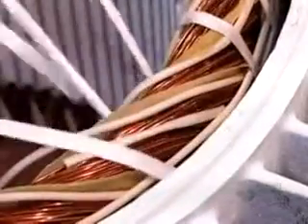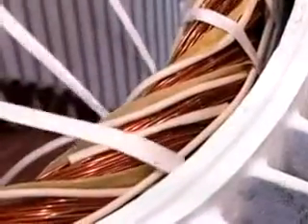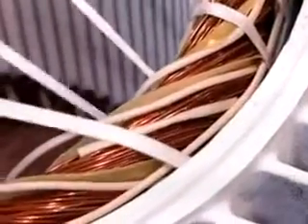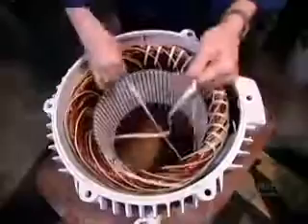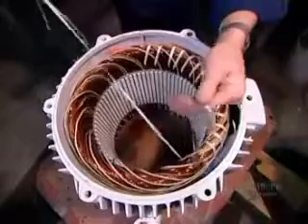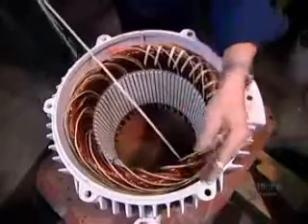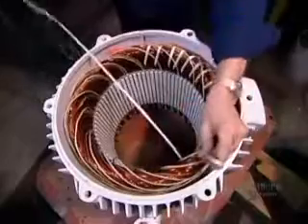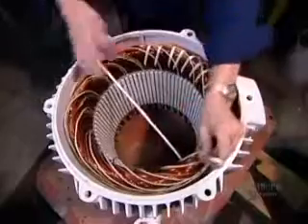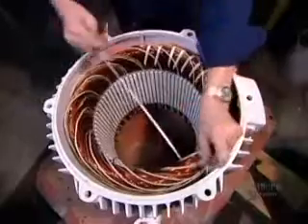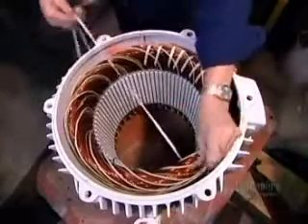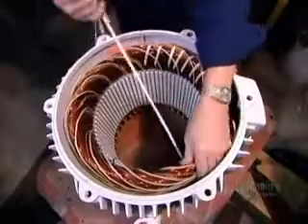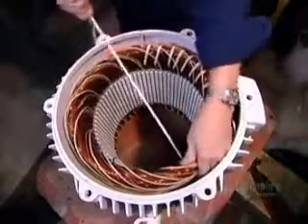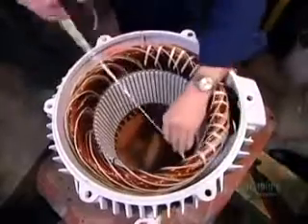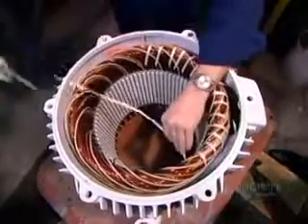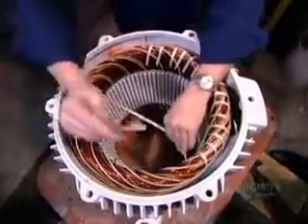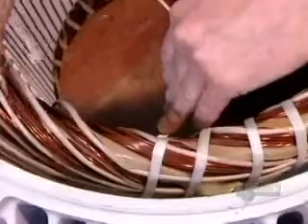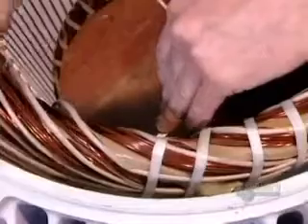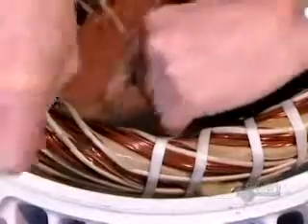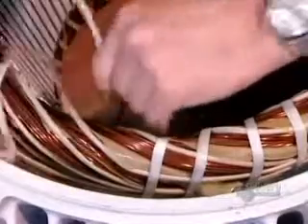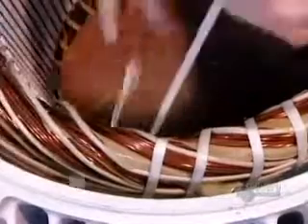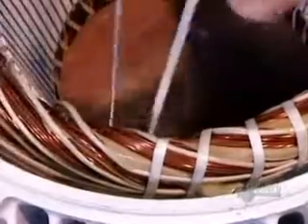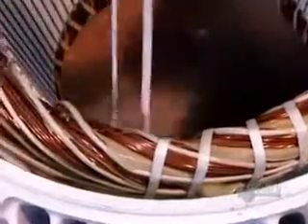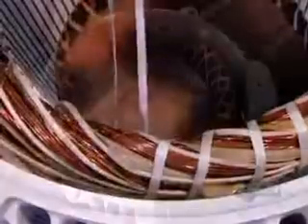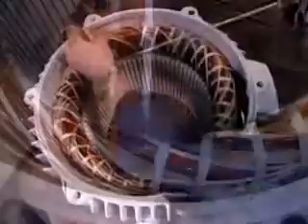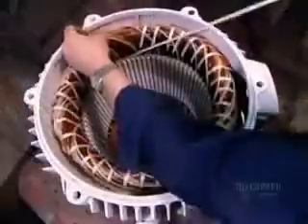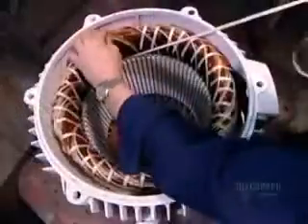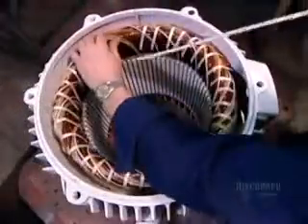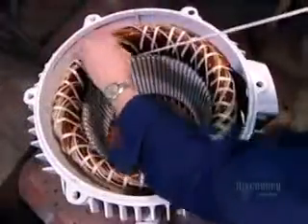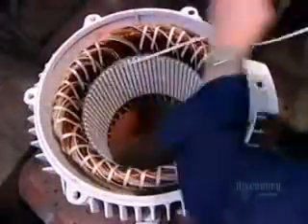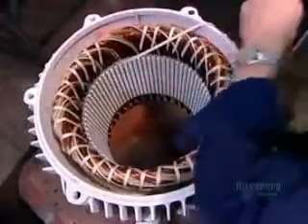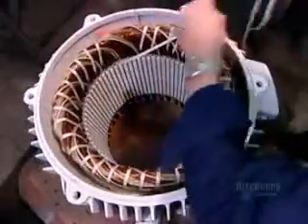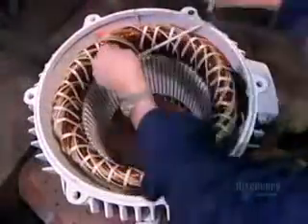Now, using a cord made of heat and chemical resistant polyester, they bind the coils tightly to ensure they won't move when the motor spins.